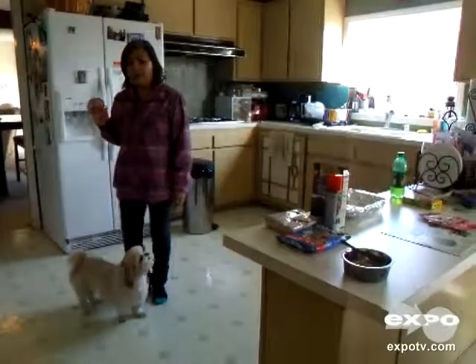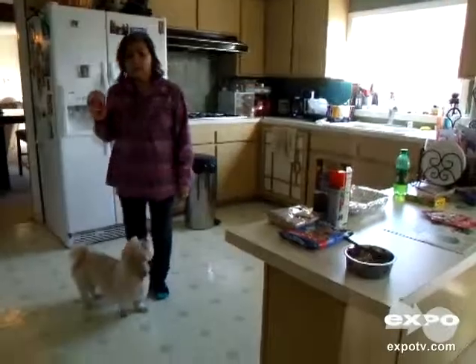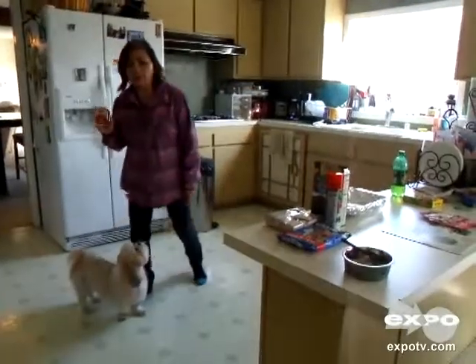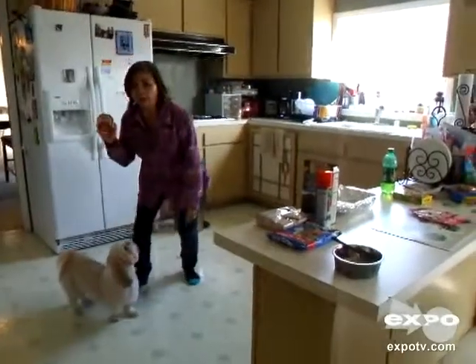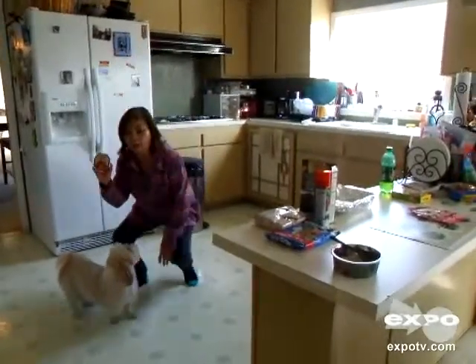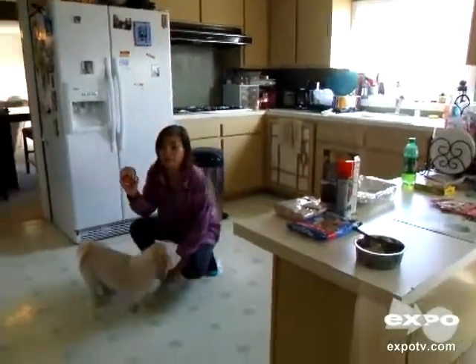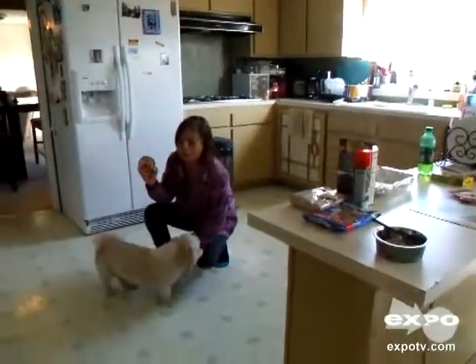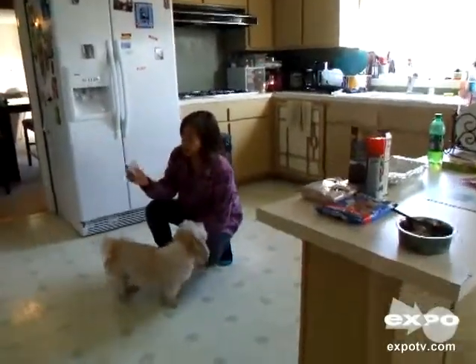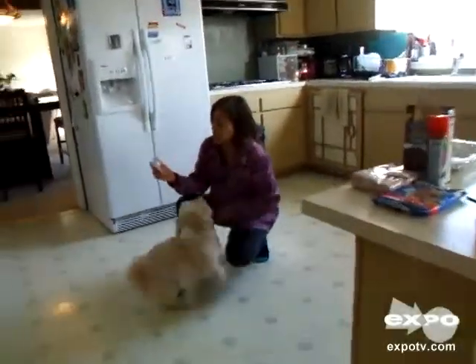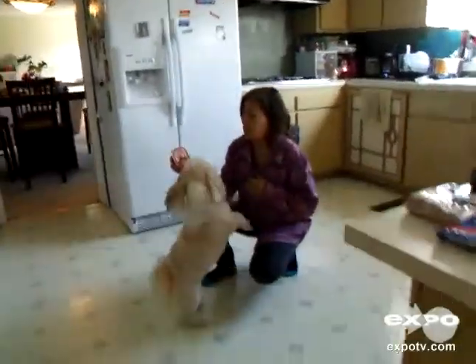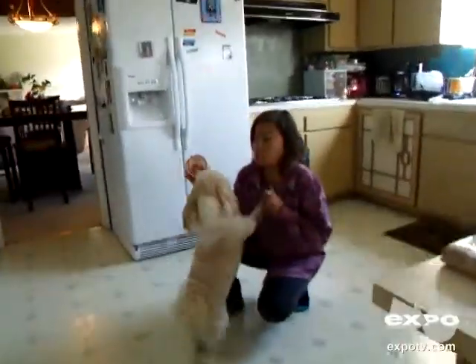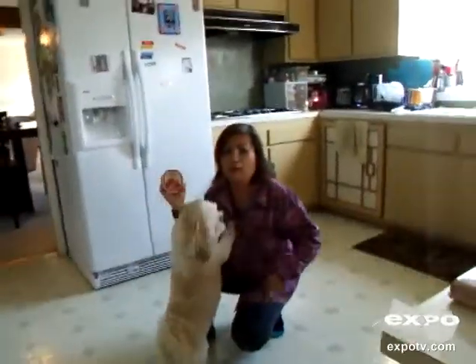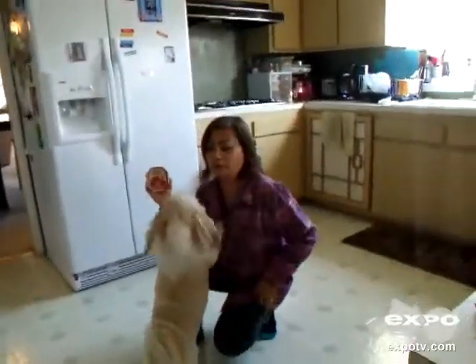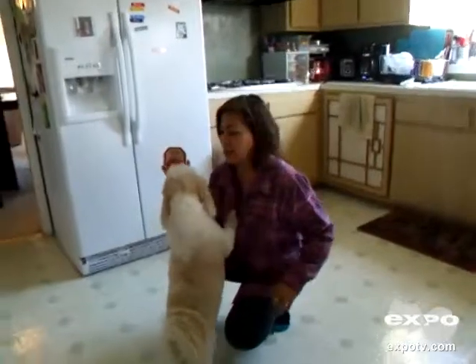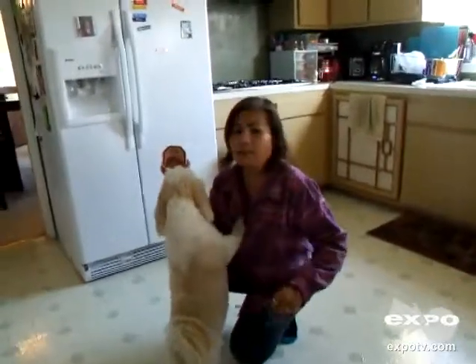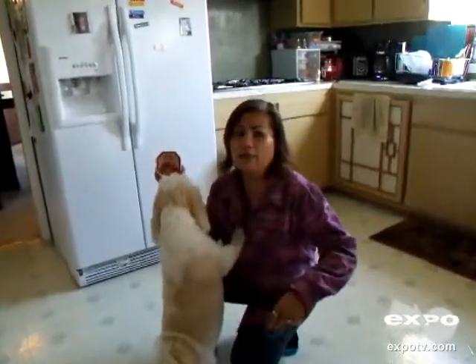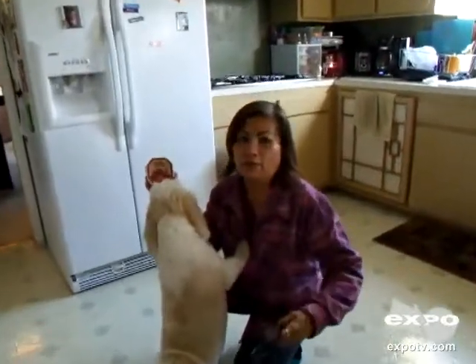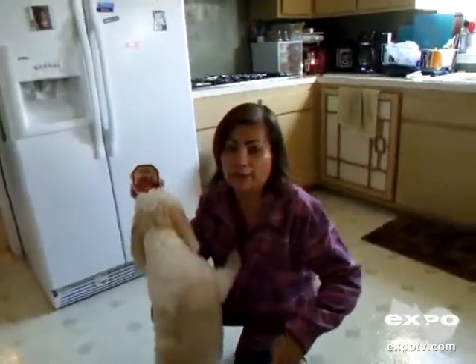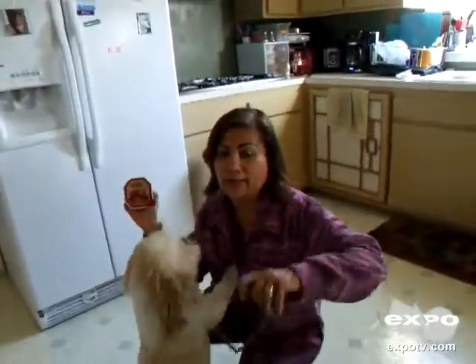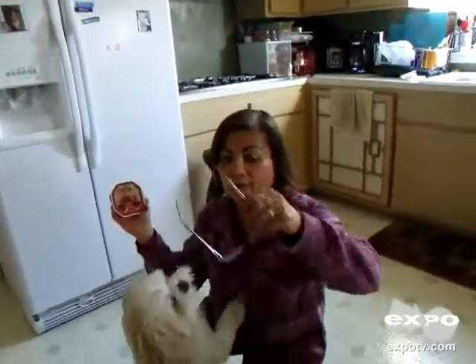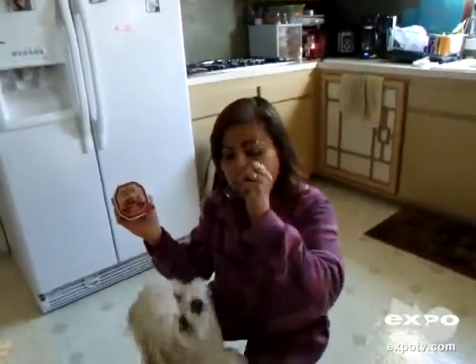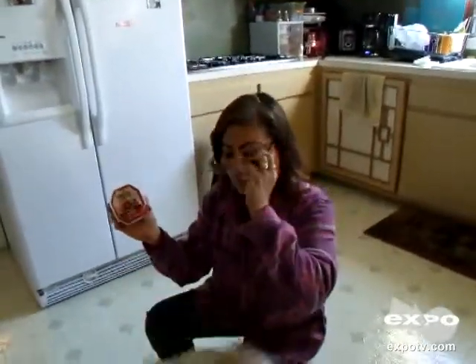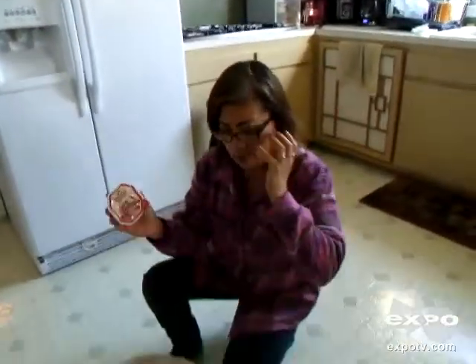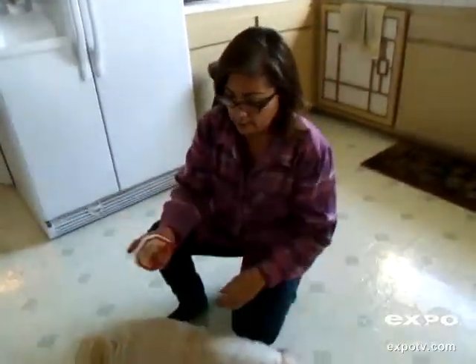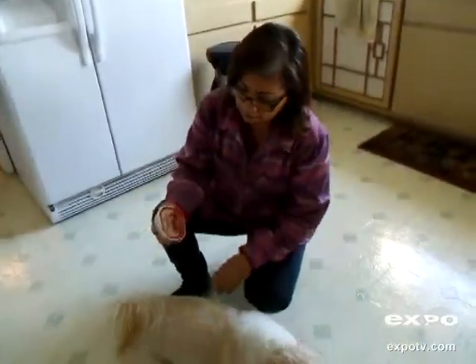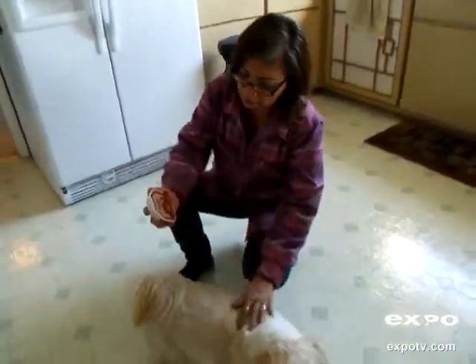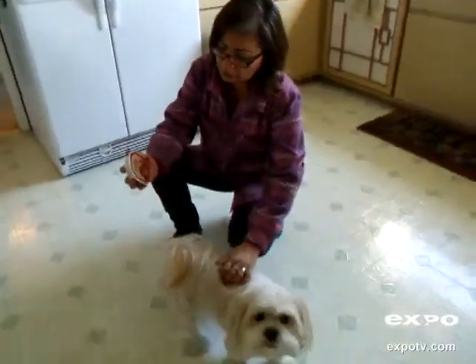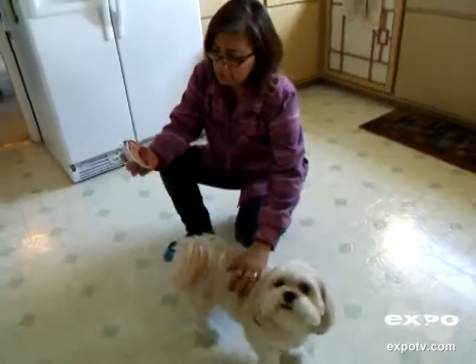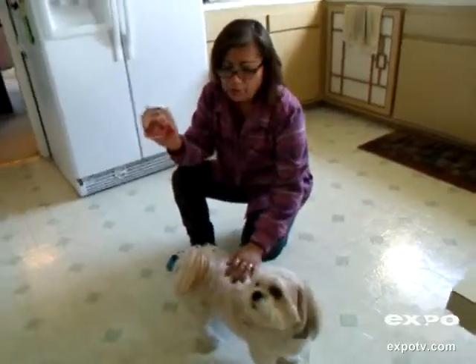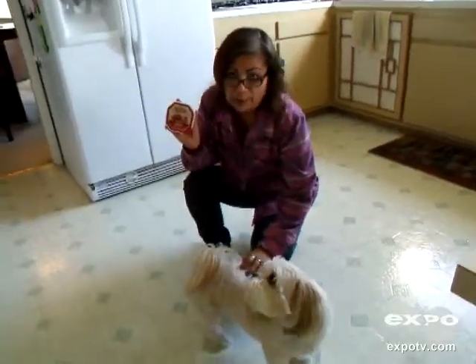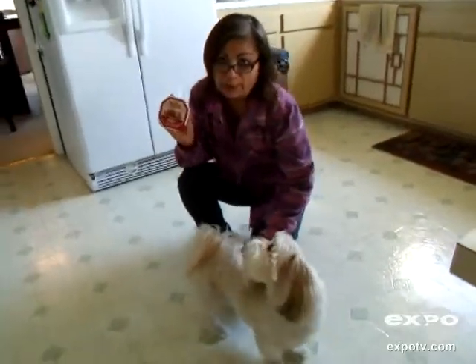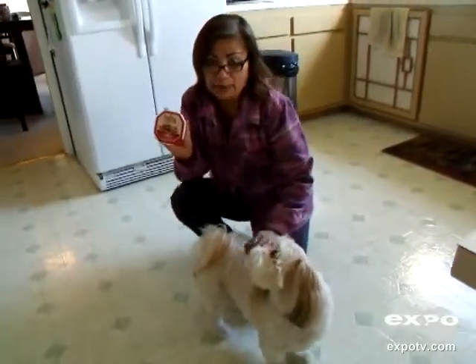Today I'm going to tell you about Neutro, and it's a new natural choice dog food. As you can see, Theo's very excited to try this. This kind is for adults, beef and potato recipe.